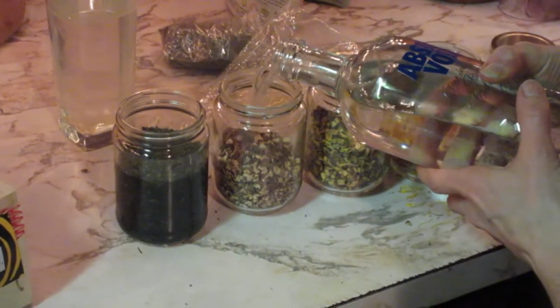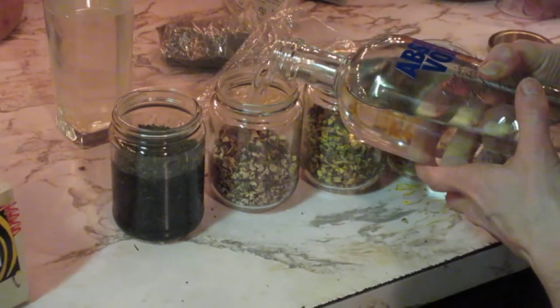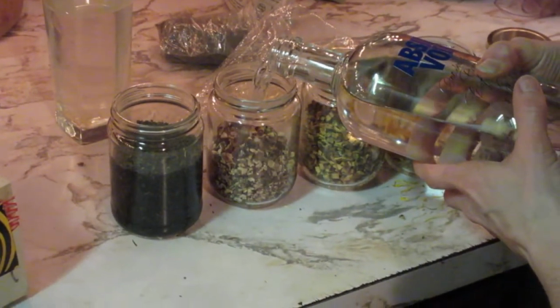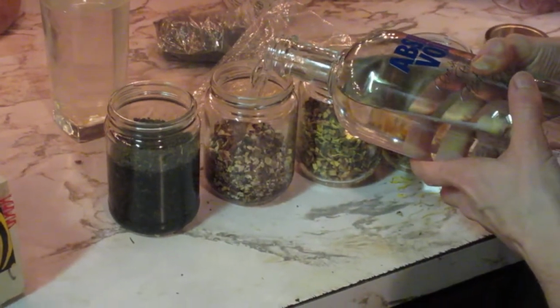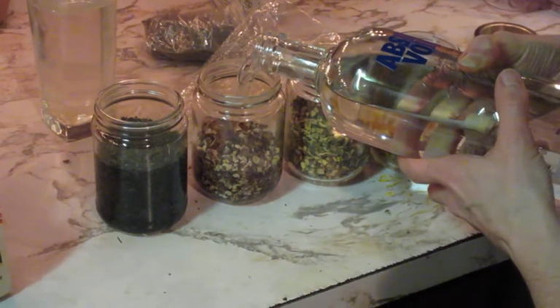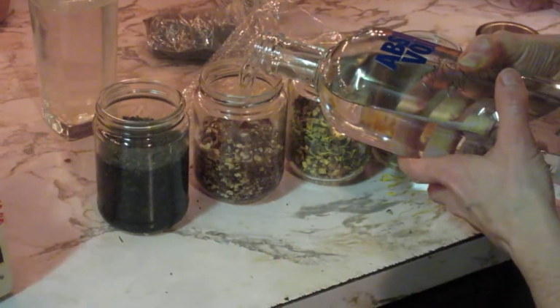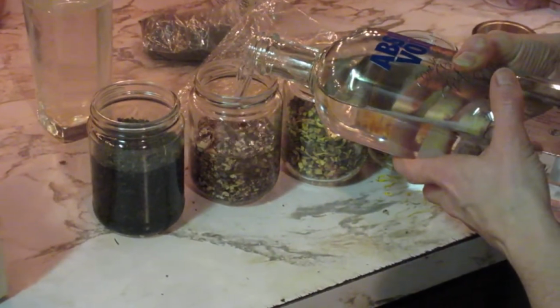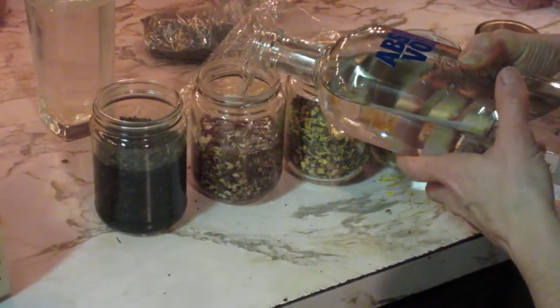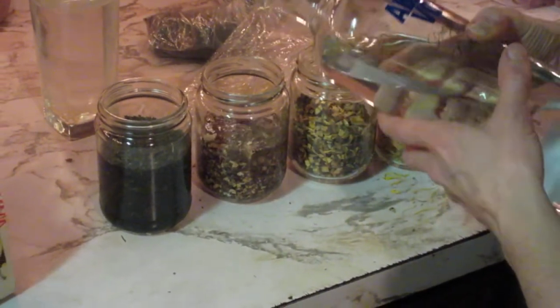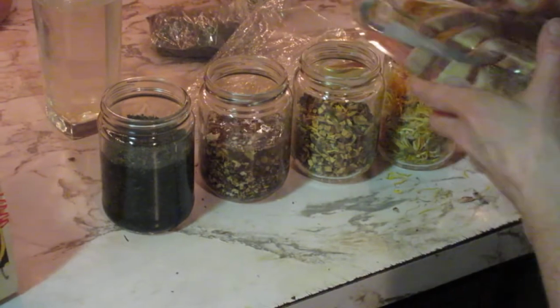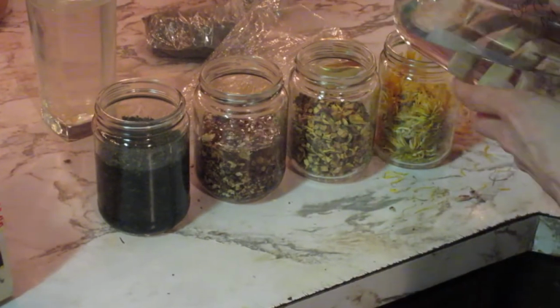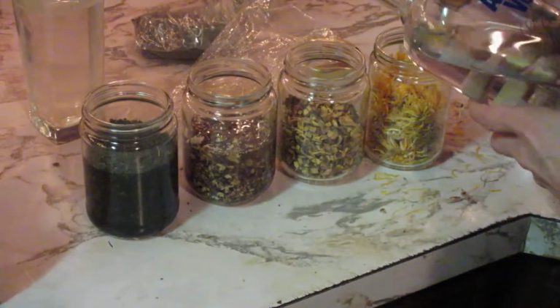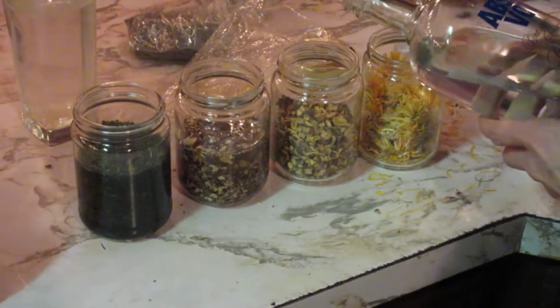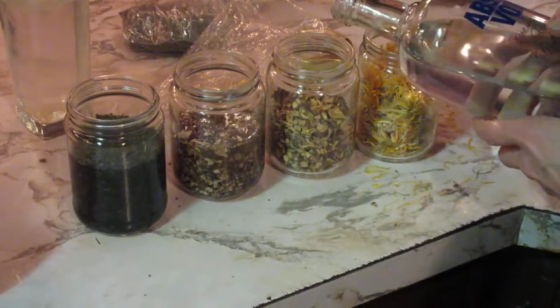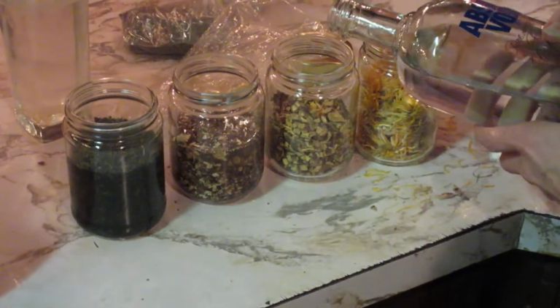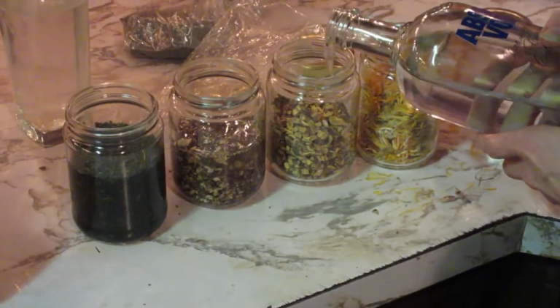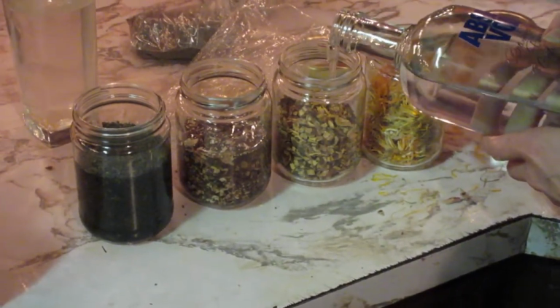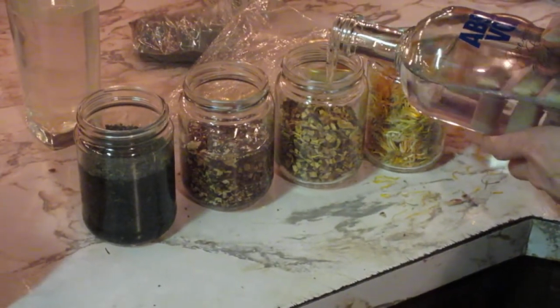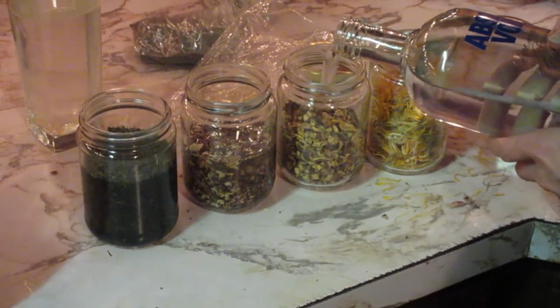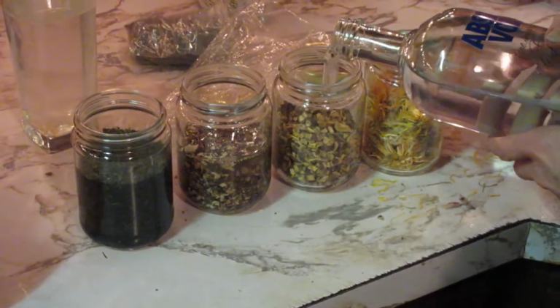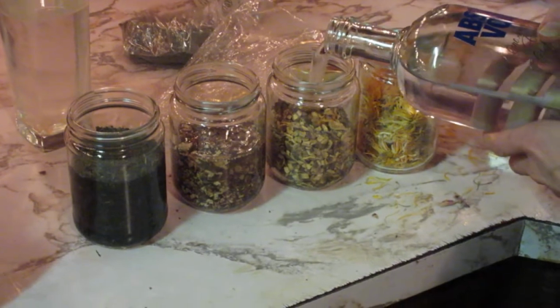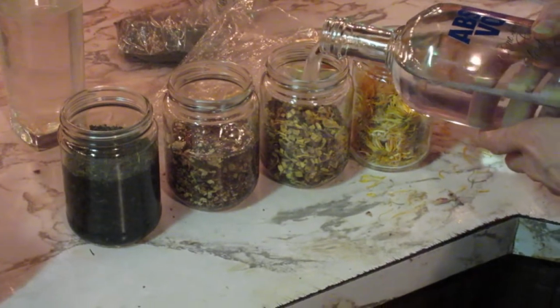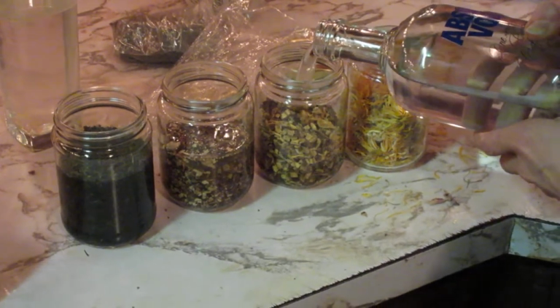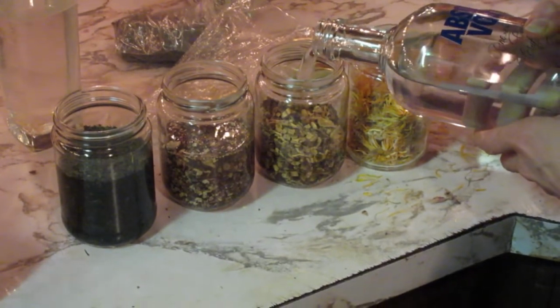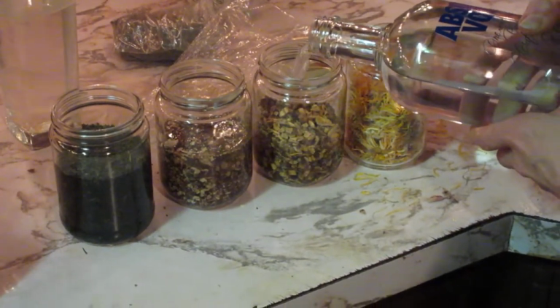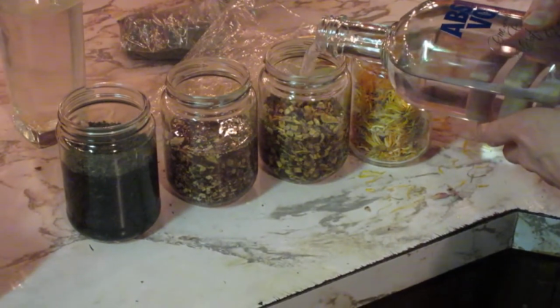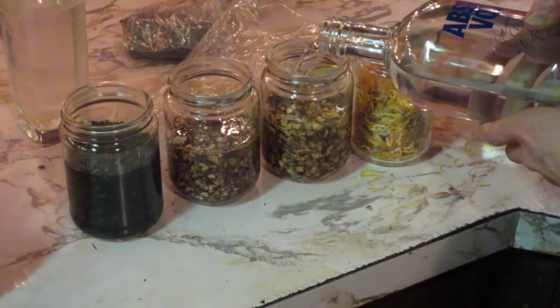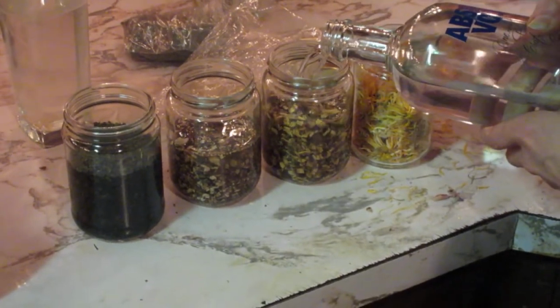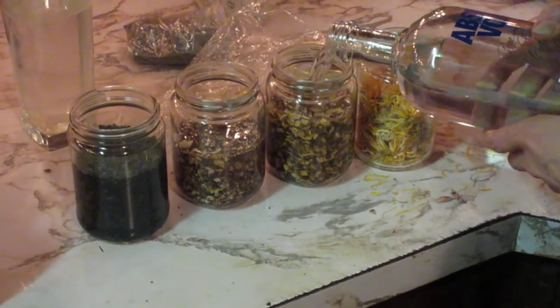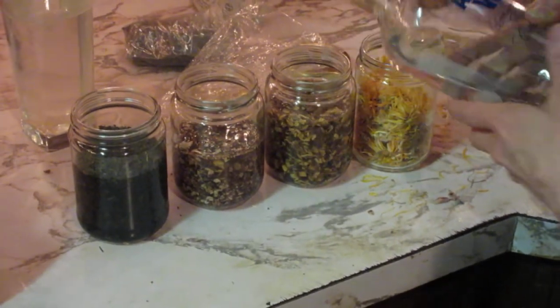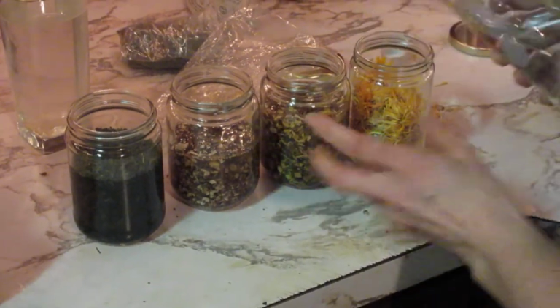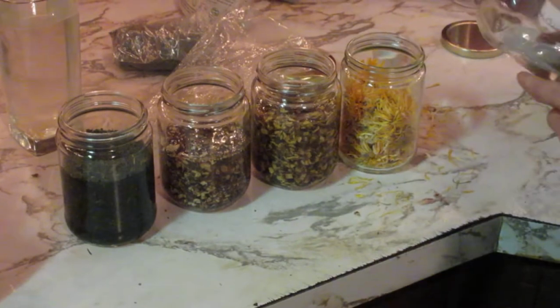This is the dandelion root, which is really good for the liver and kidneys both. And then you've got licorice root — like I said, this is really good for the adrenals. I take this every day and it really does help a lot.